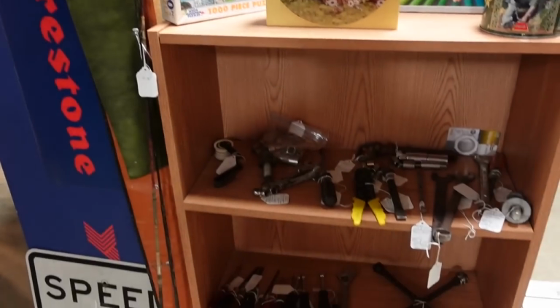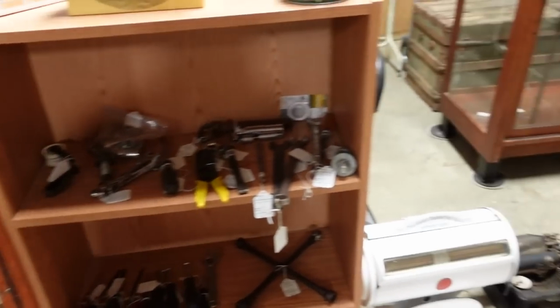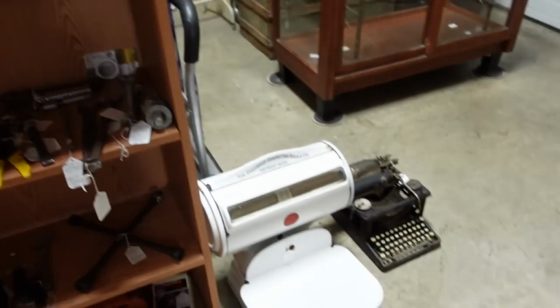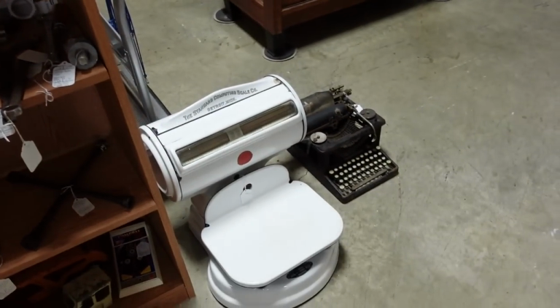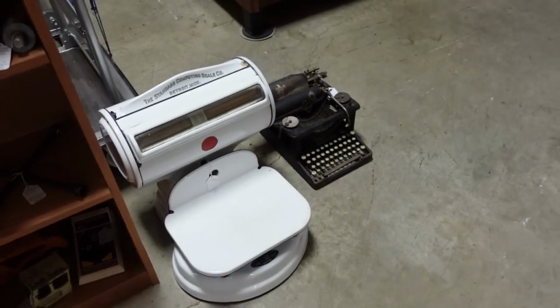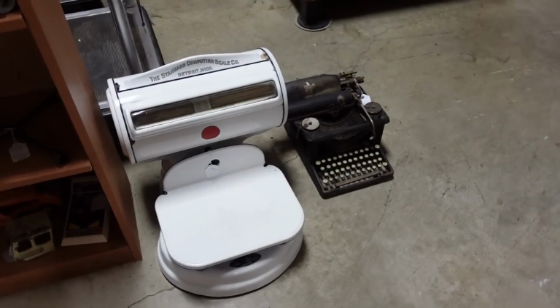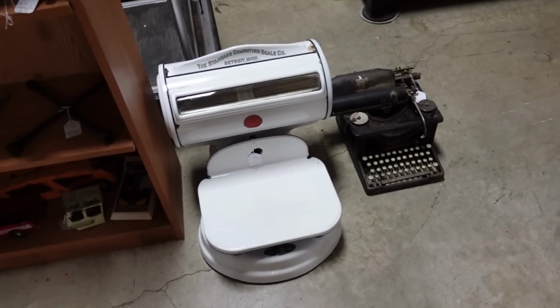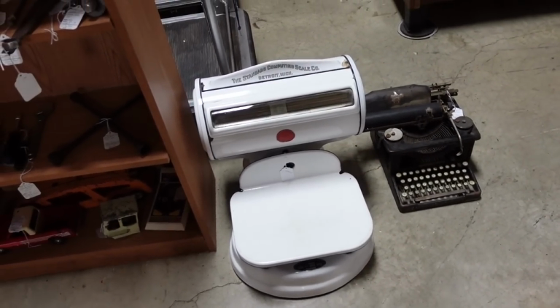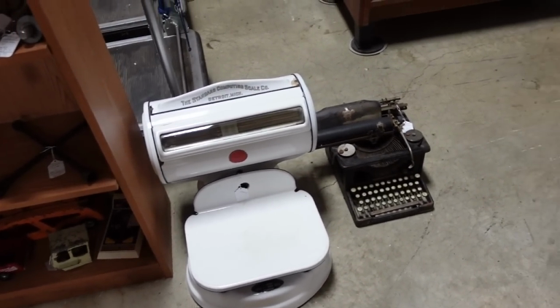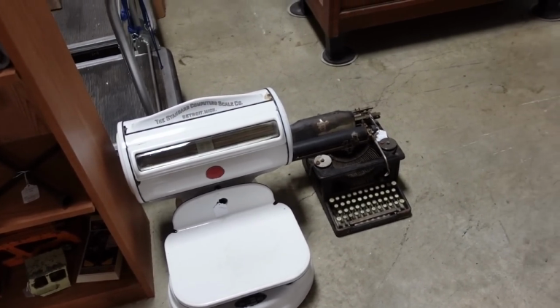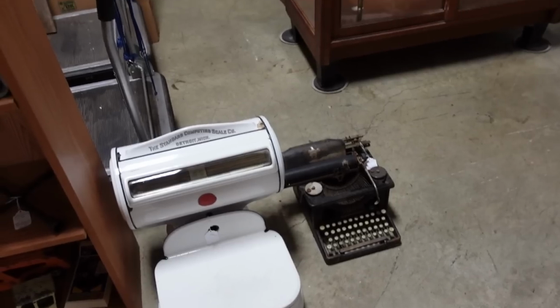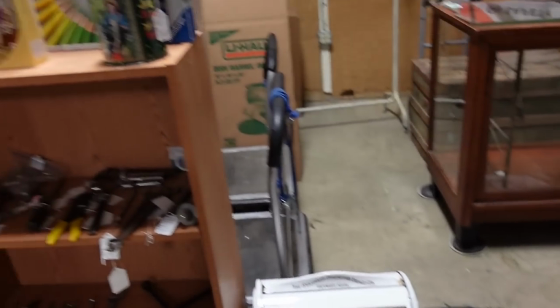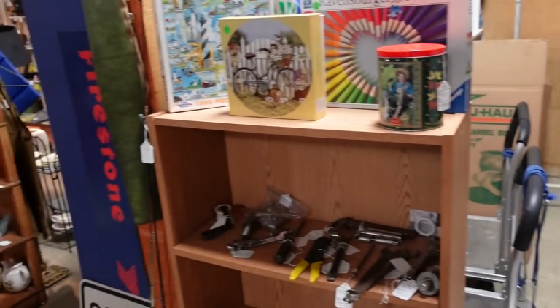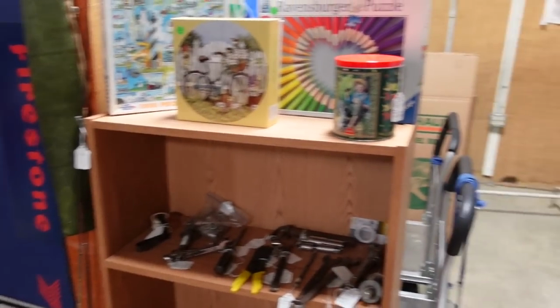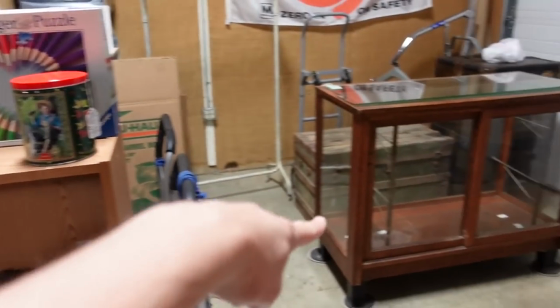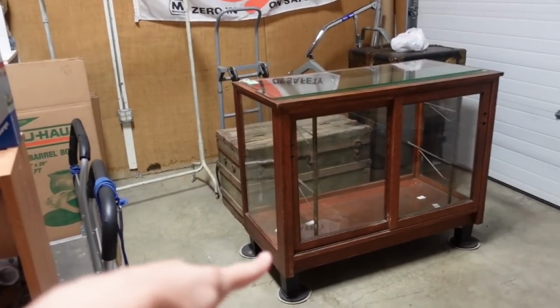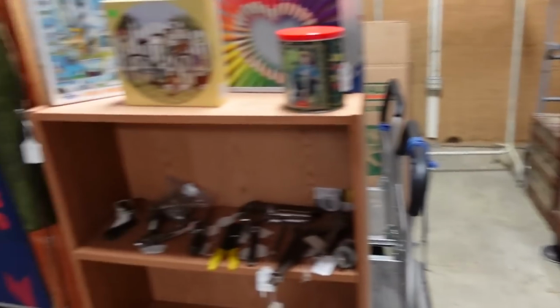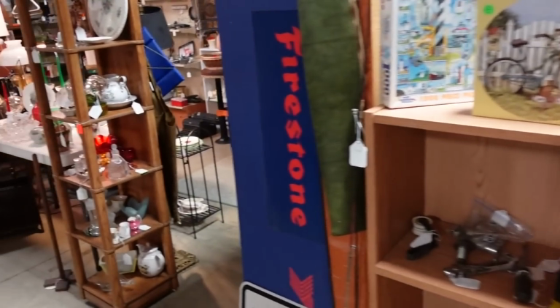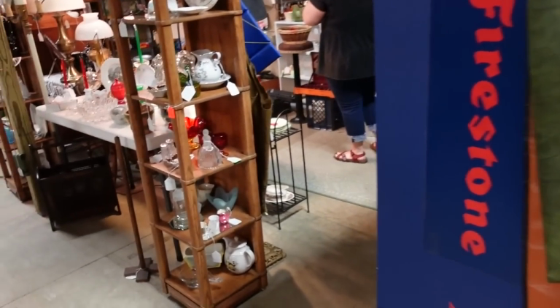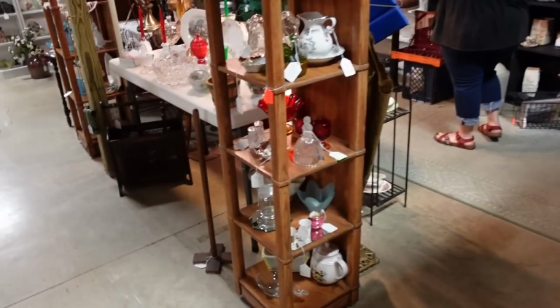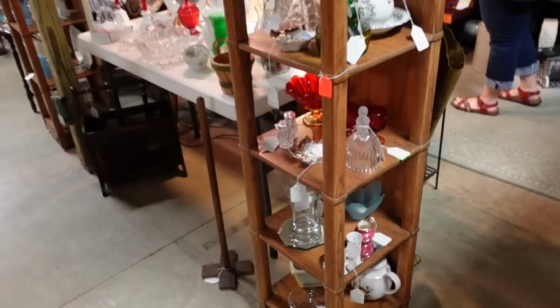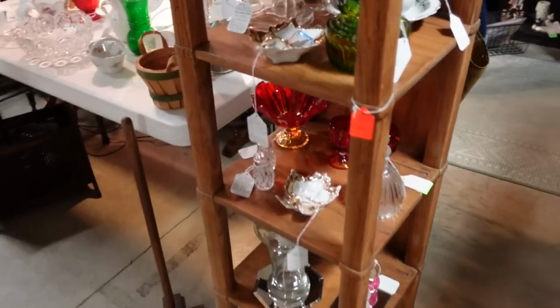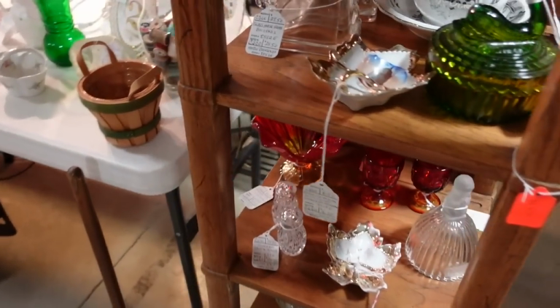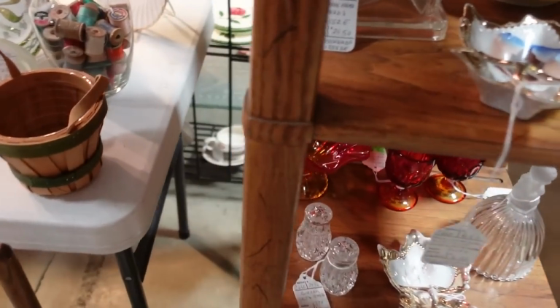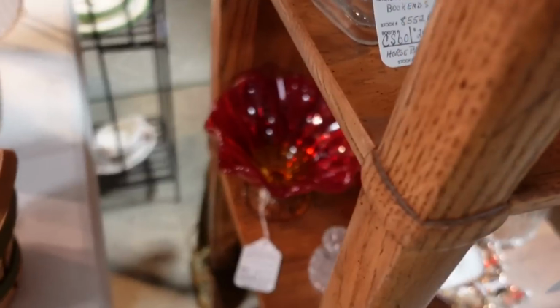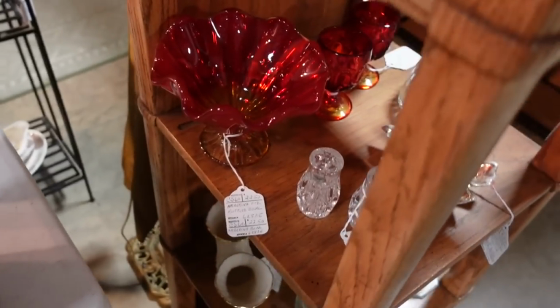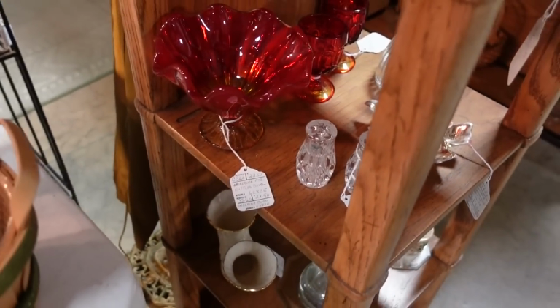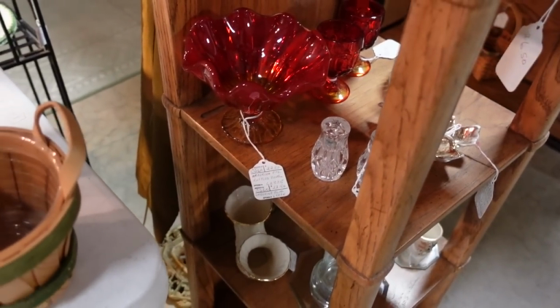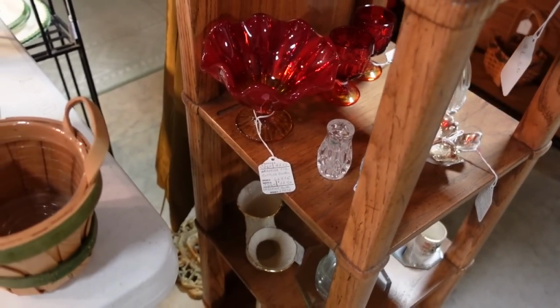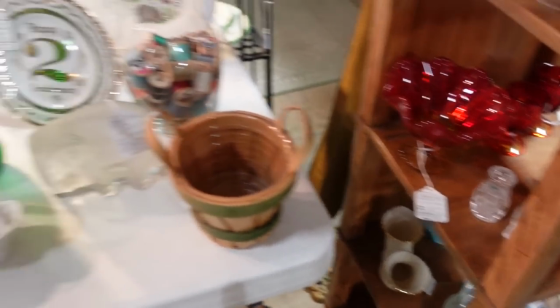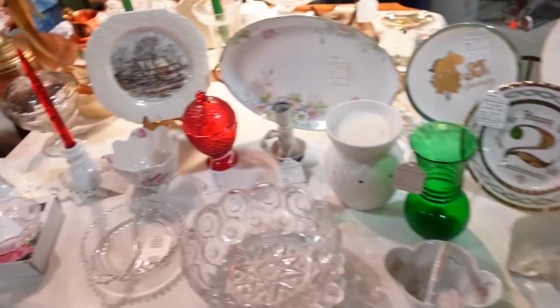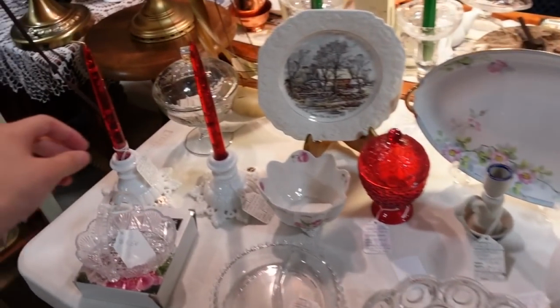What is this? It's a scale and a typewriter. I like that case, by the way. Oh, hang on — or is that an Amberina? $22.50.